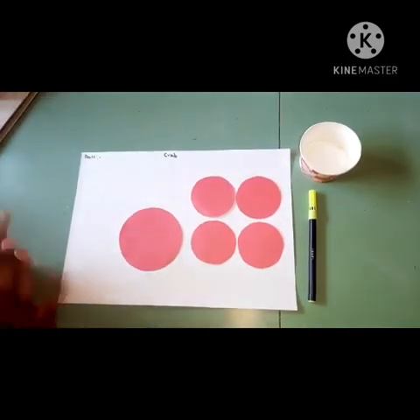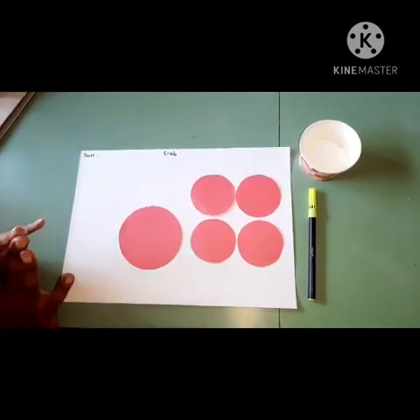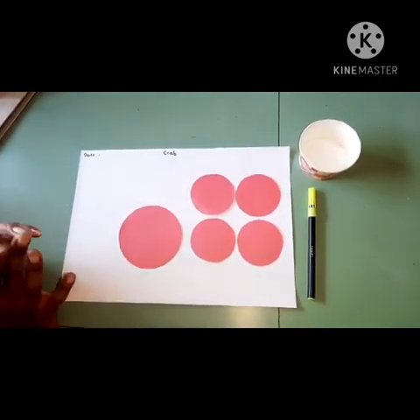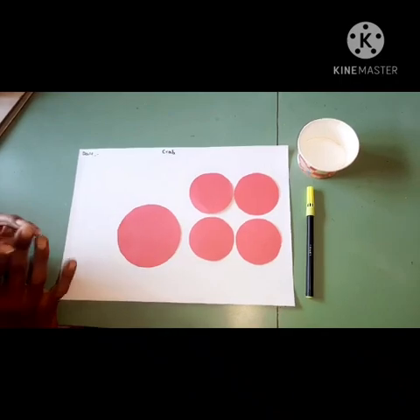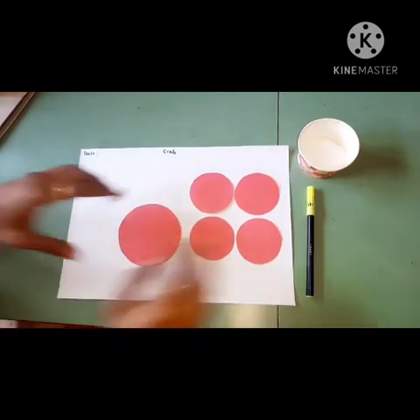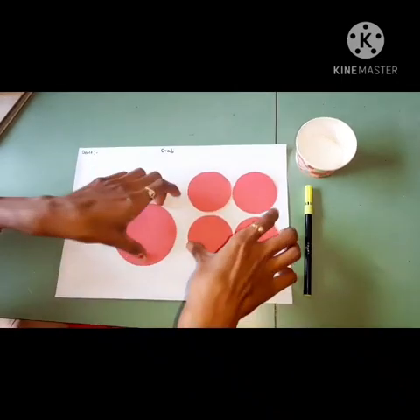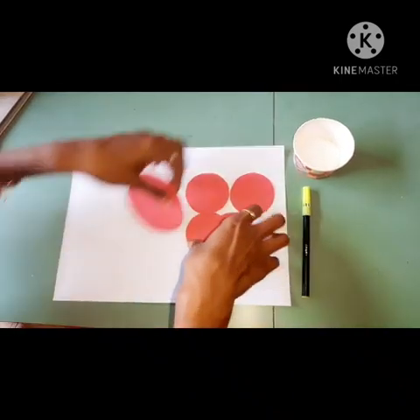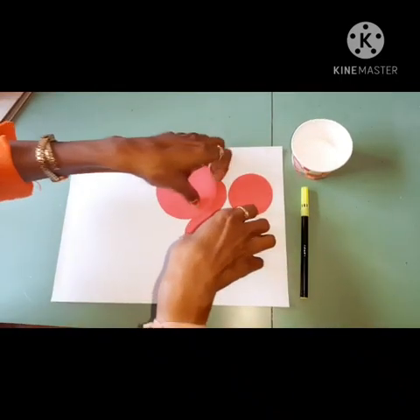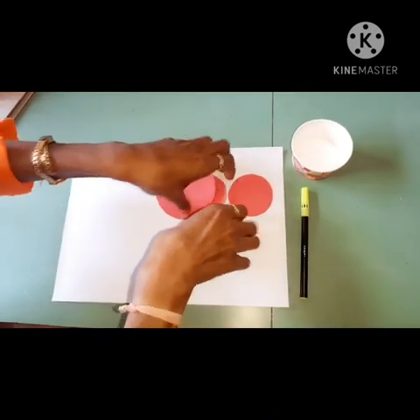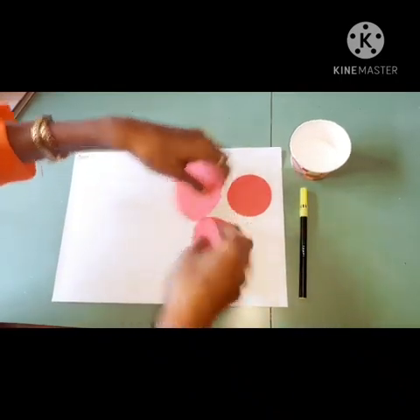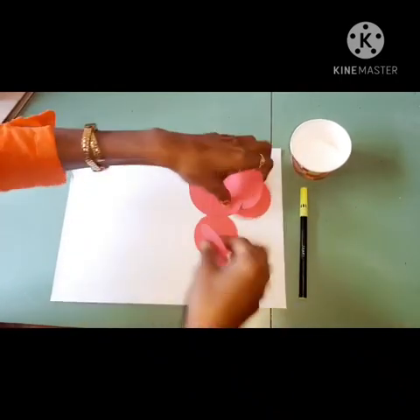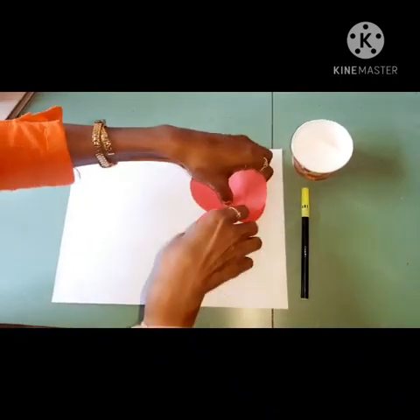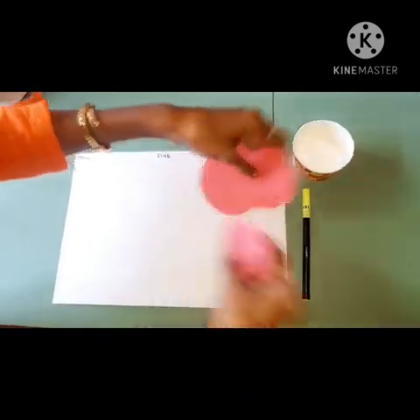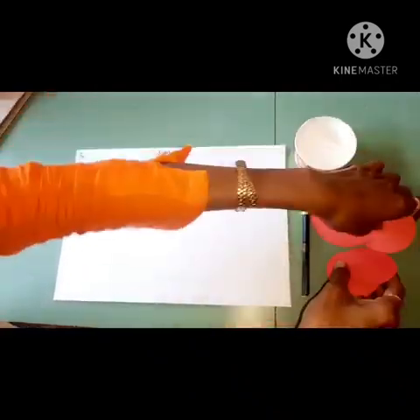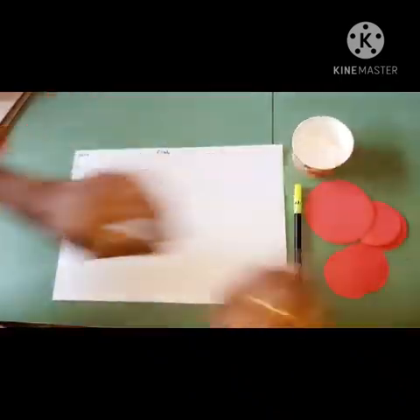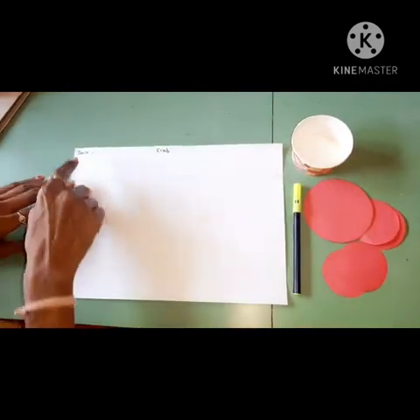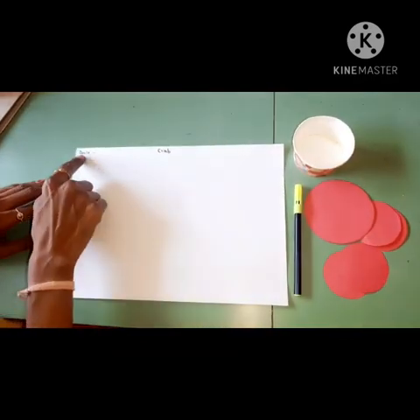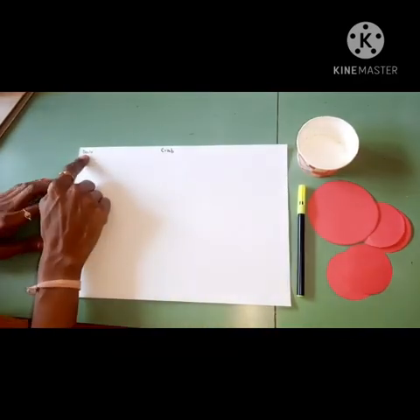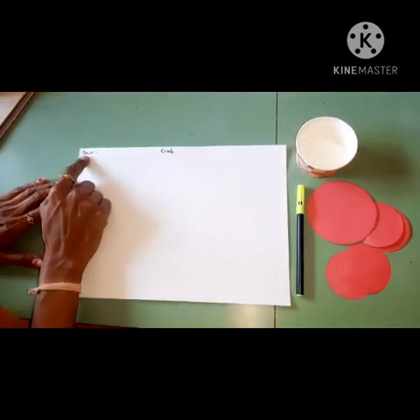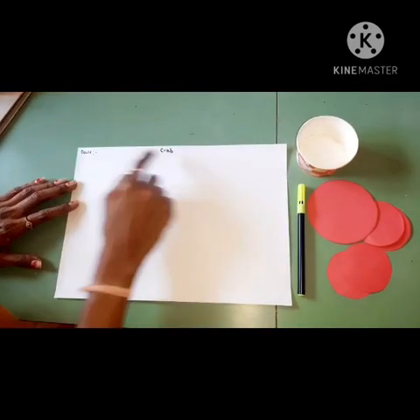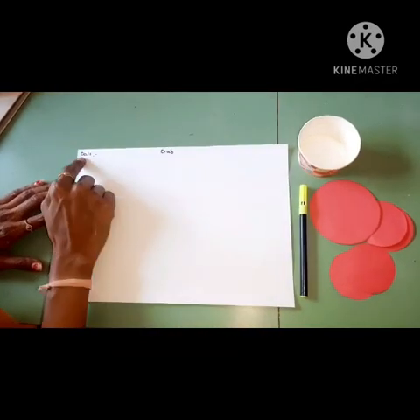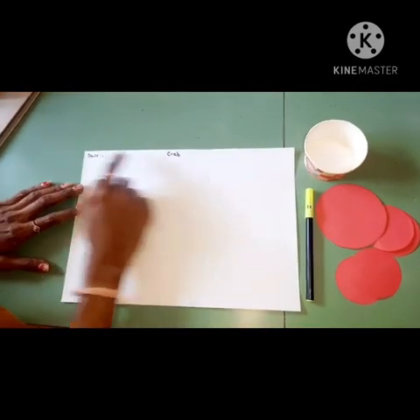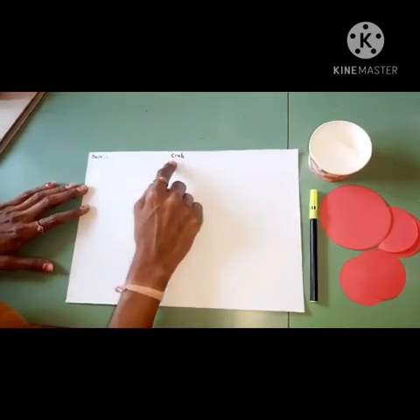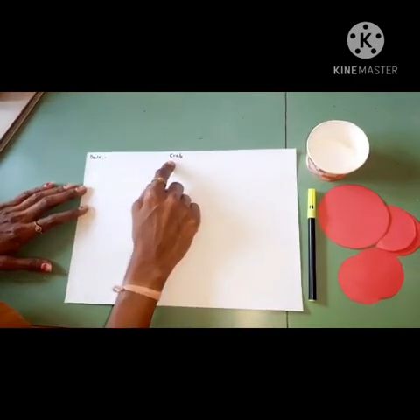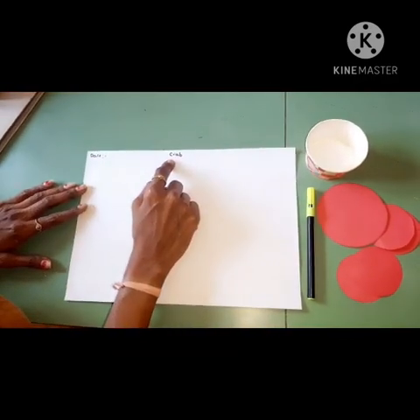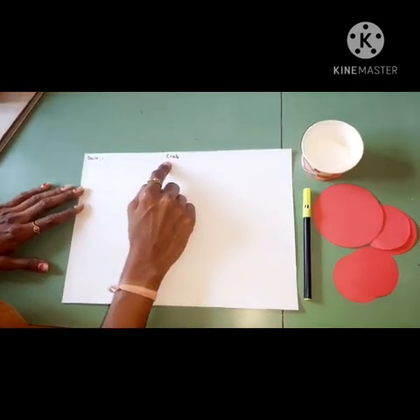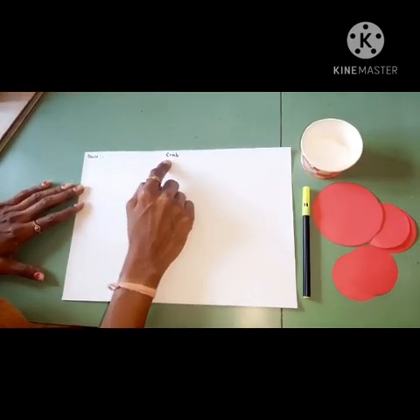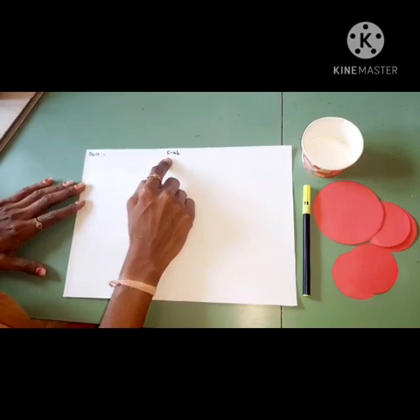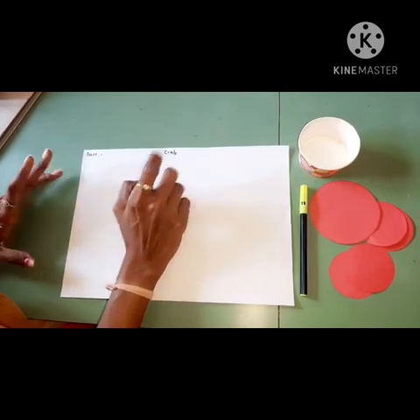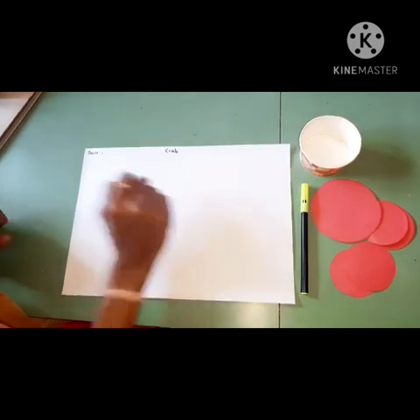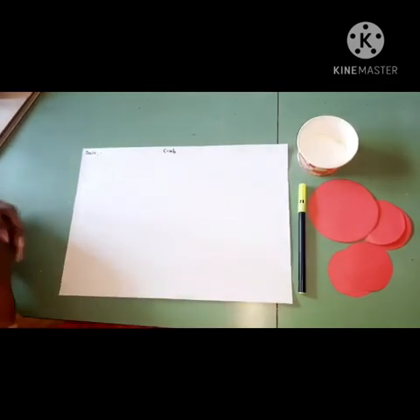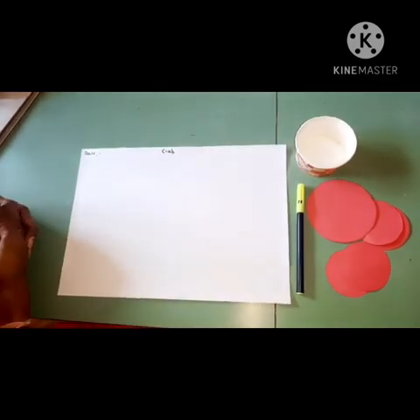Okay children. Parents, after the work you have to write the date here and today's date, and the heading 'crab'. So let's start. How to make a crab?